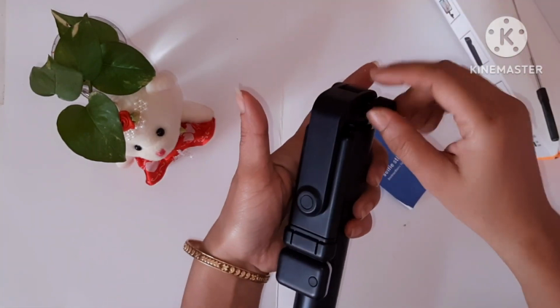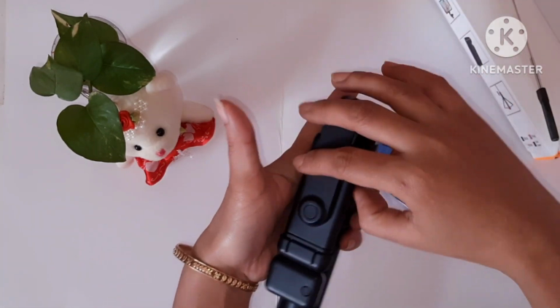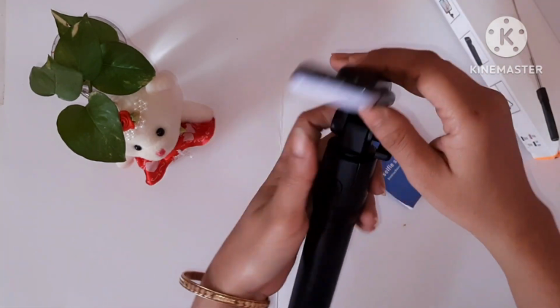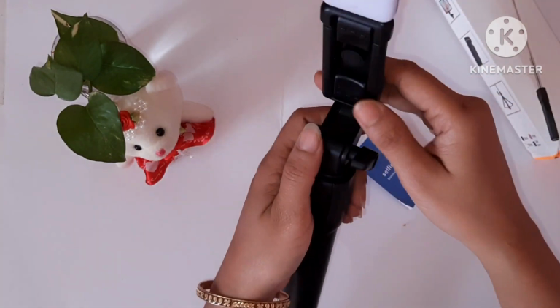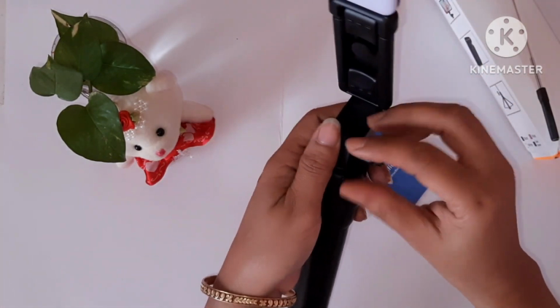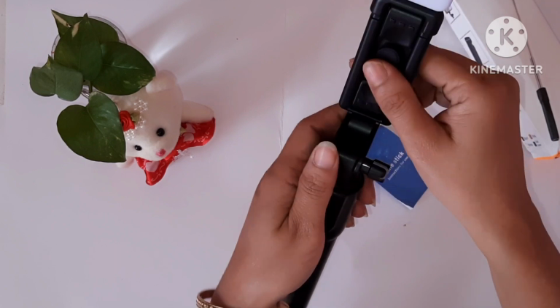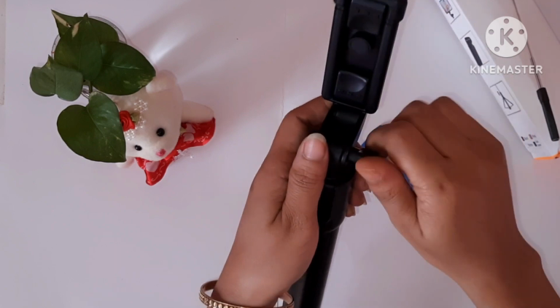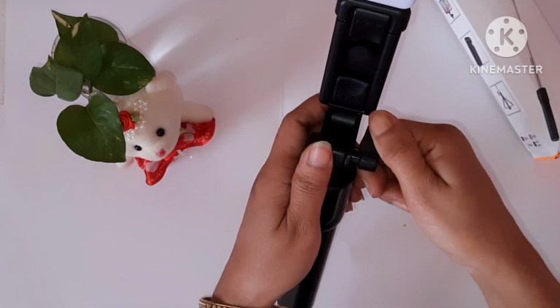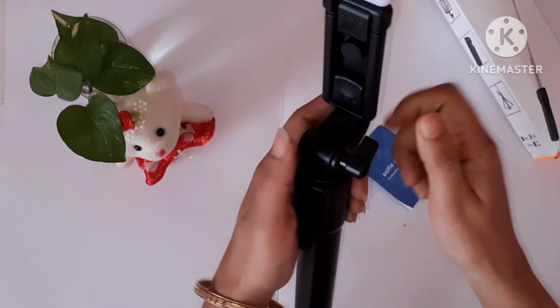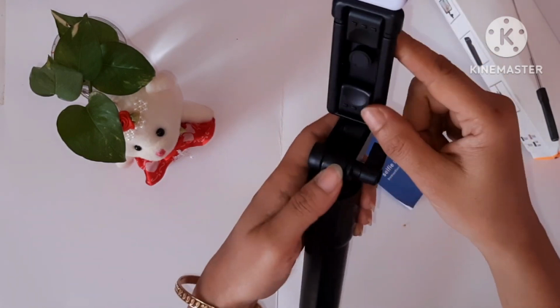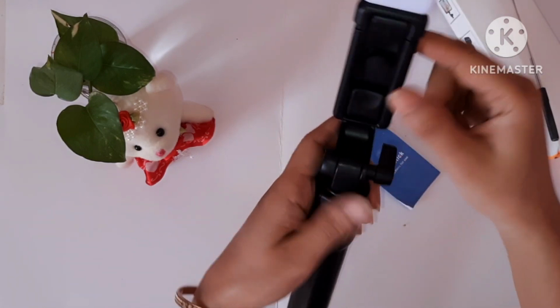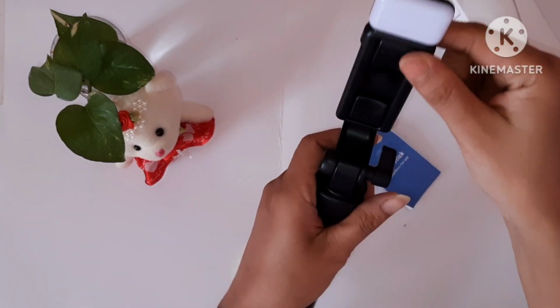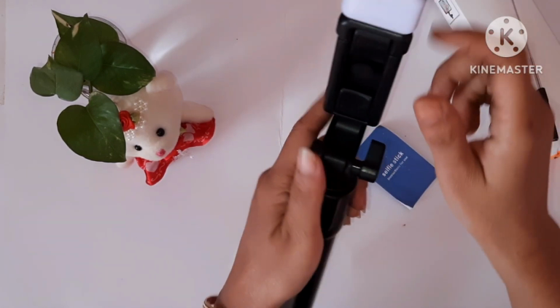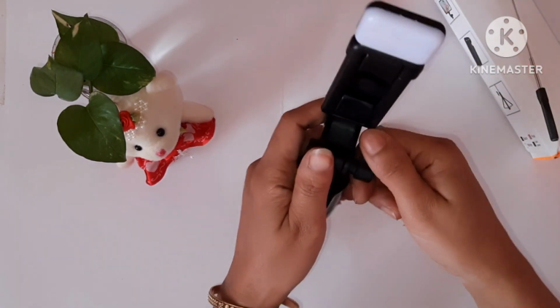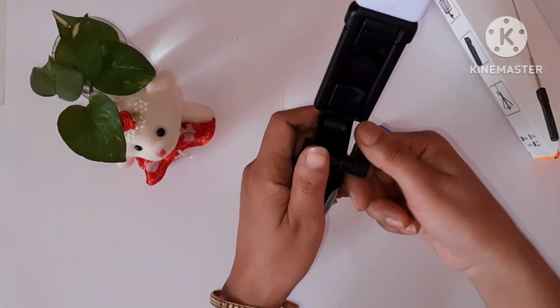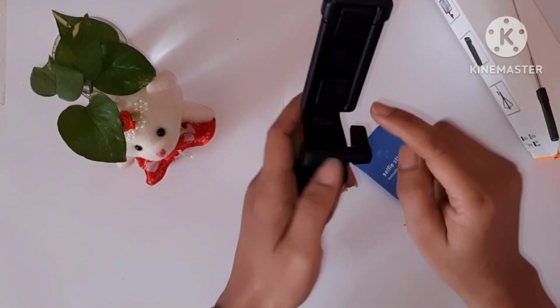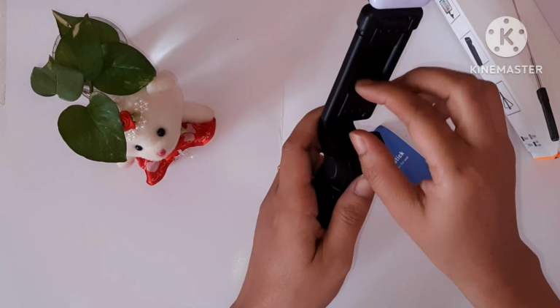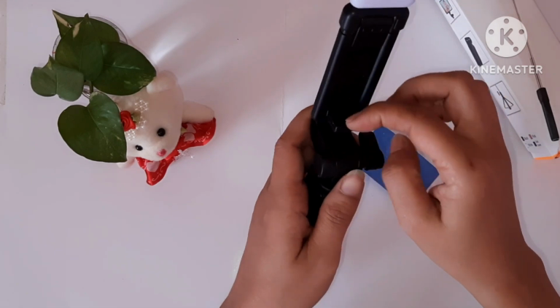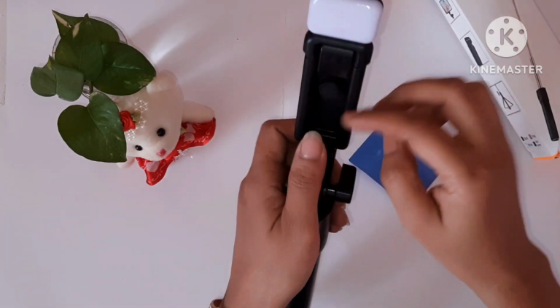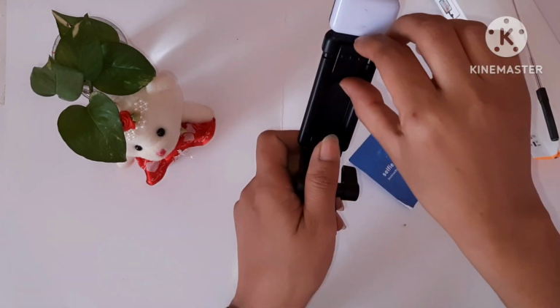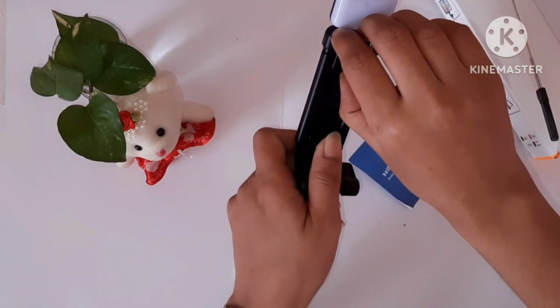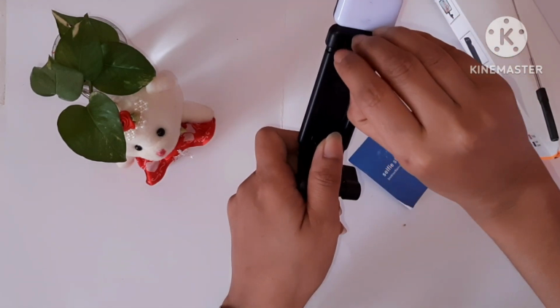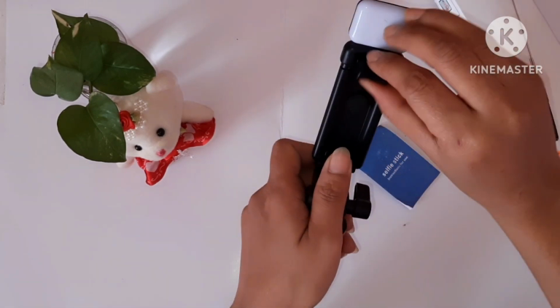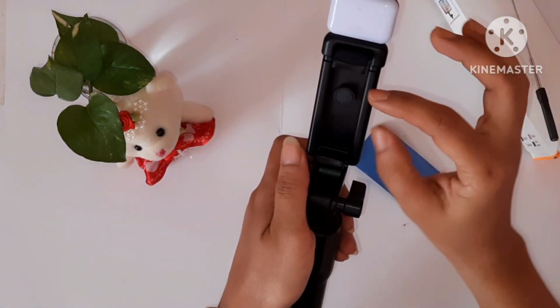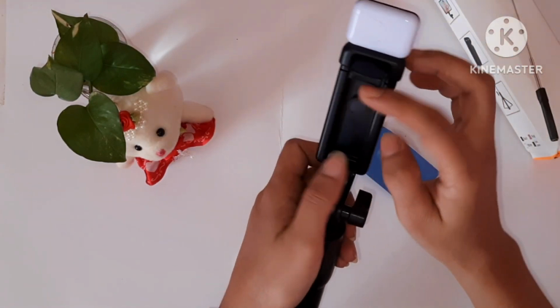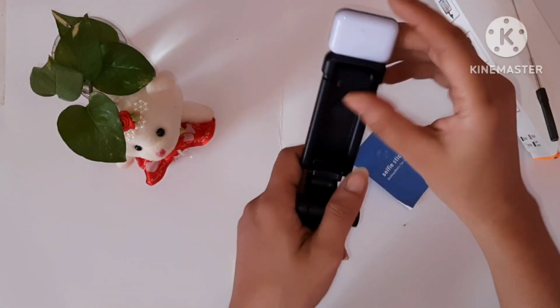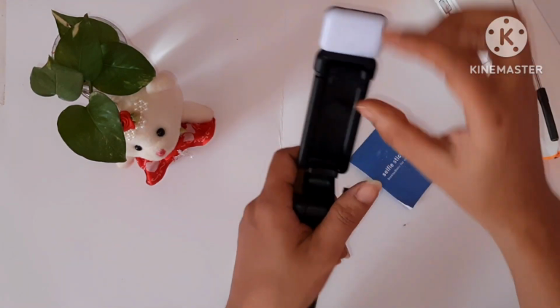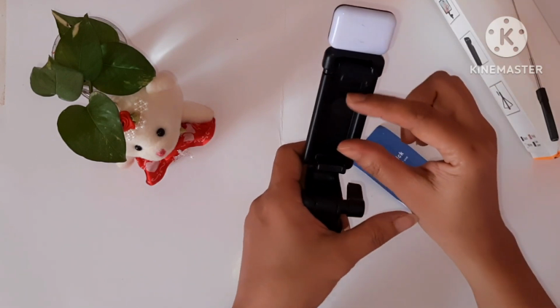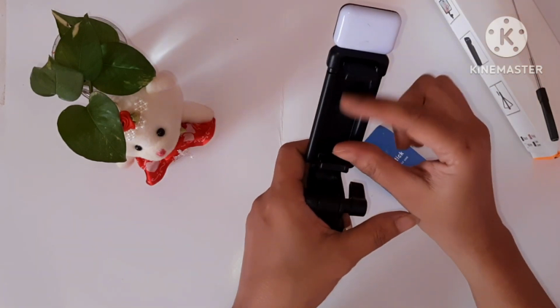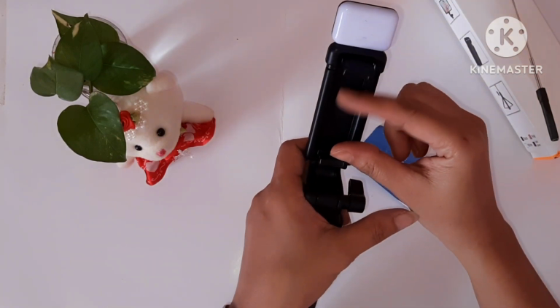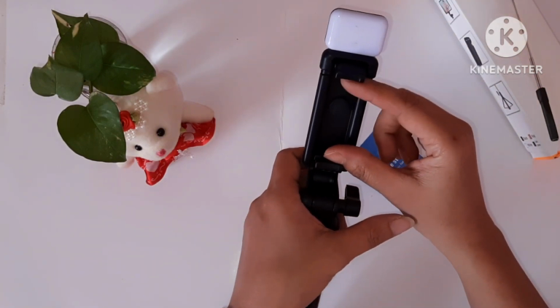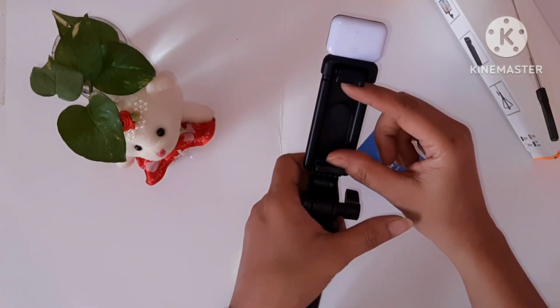If you want to tighten it, you can use your phone to lock it. Then you can fit your mobile. You can use this with Android or any smartphone. This is the selfie stick.